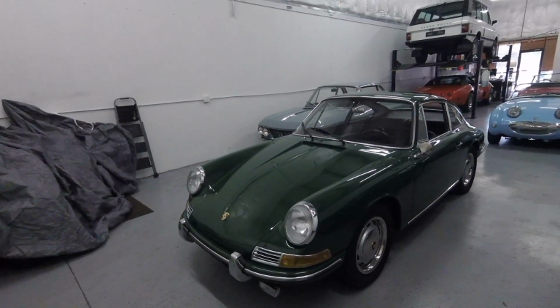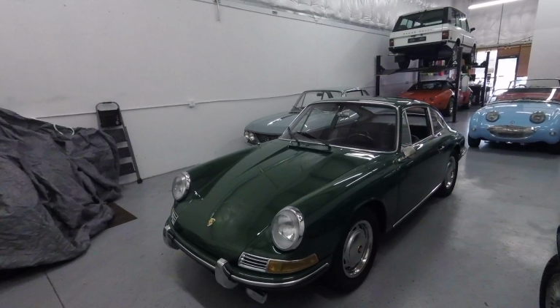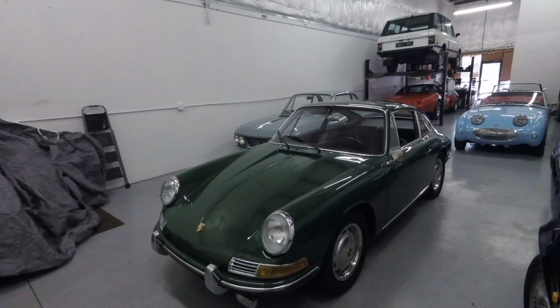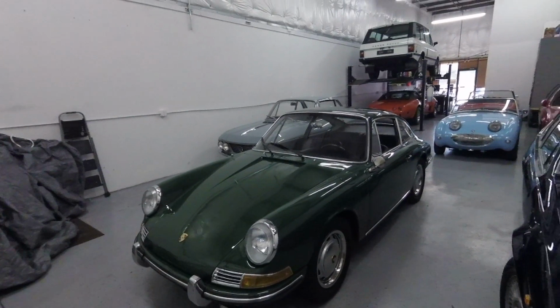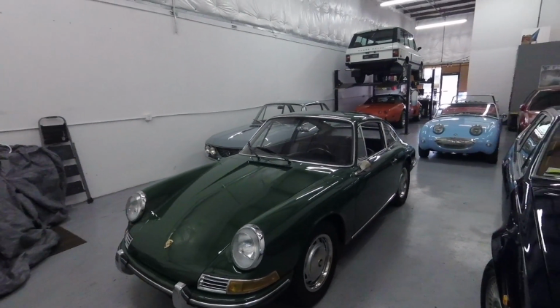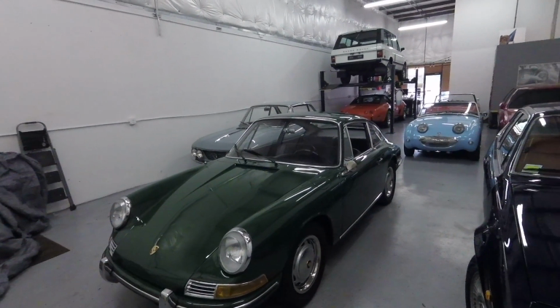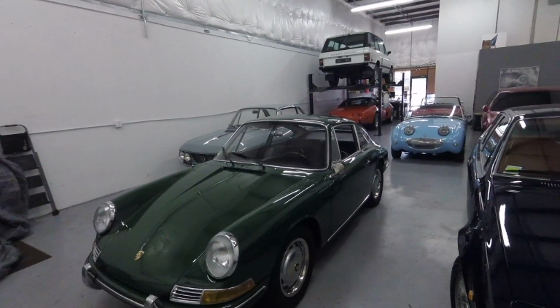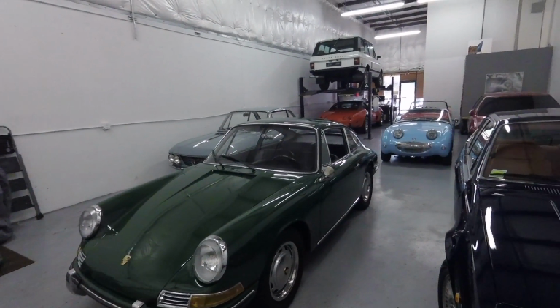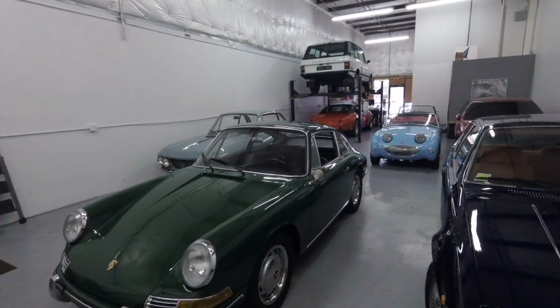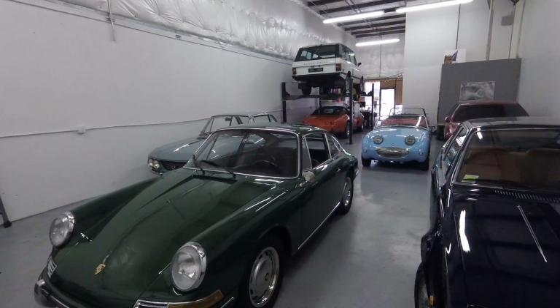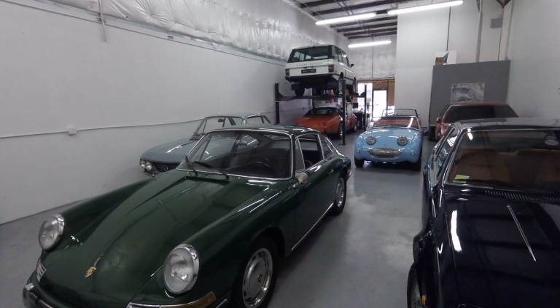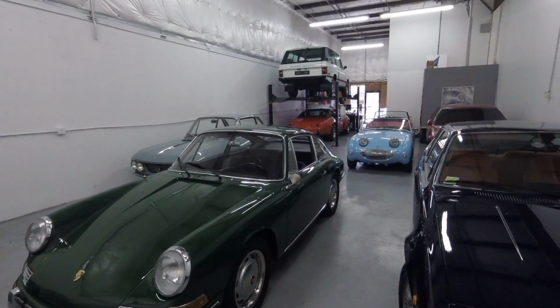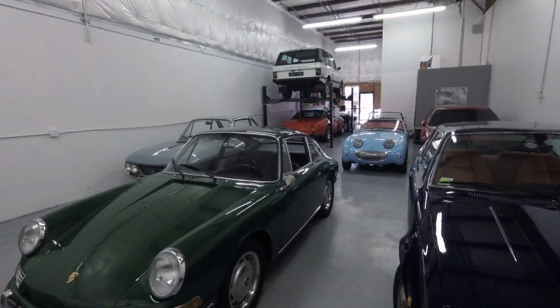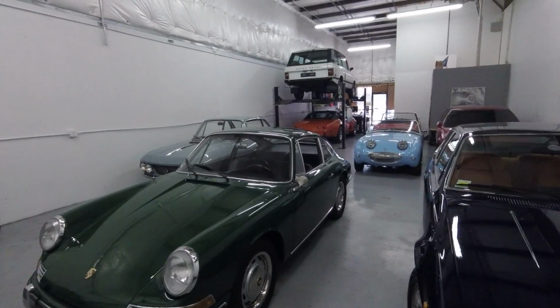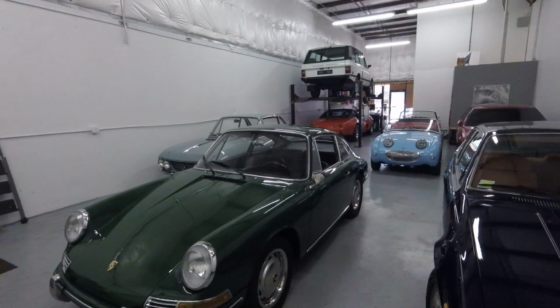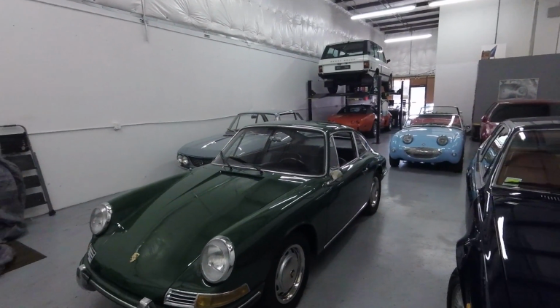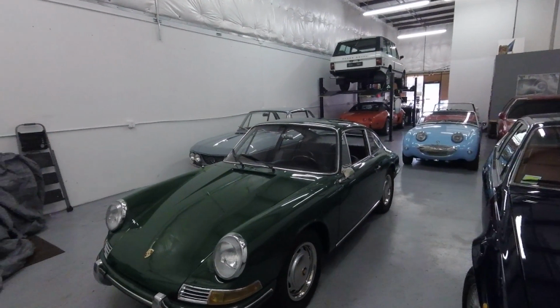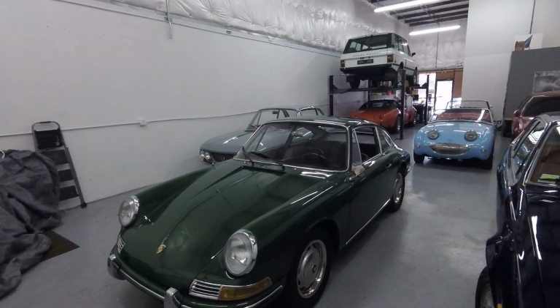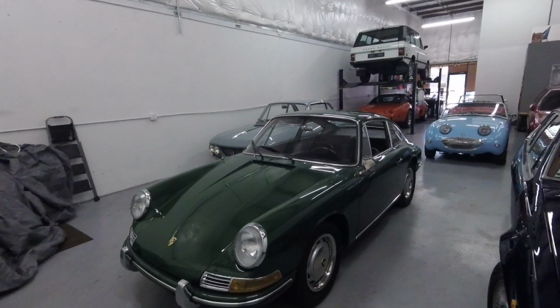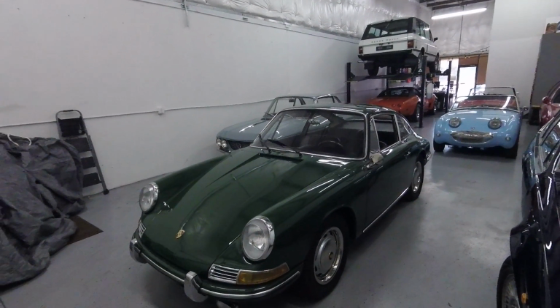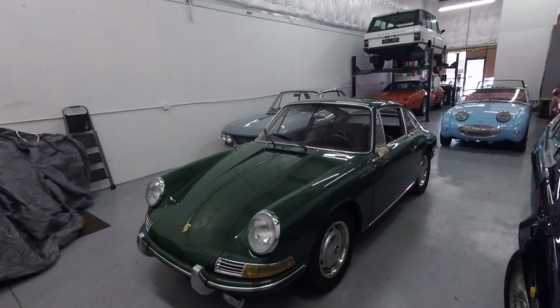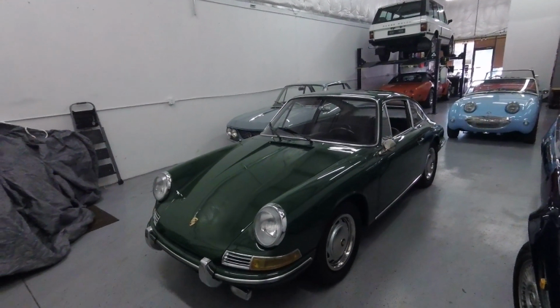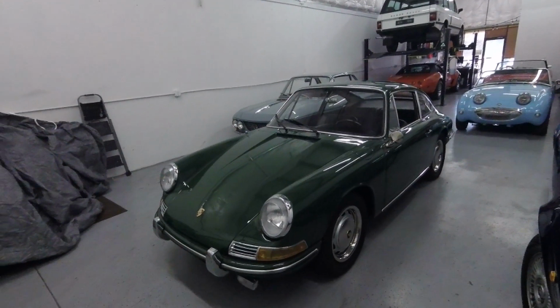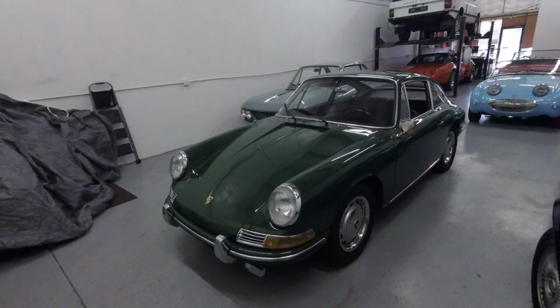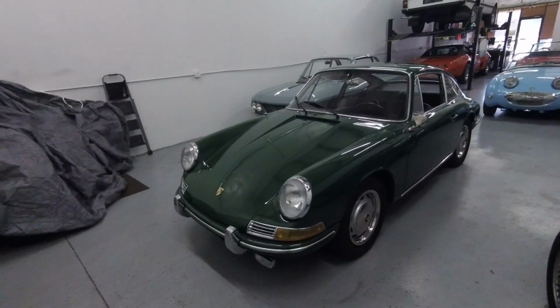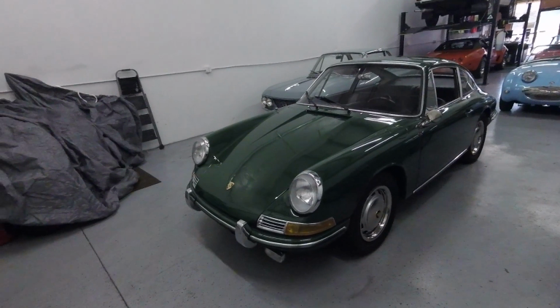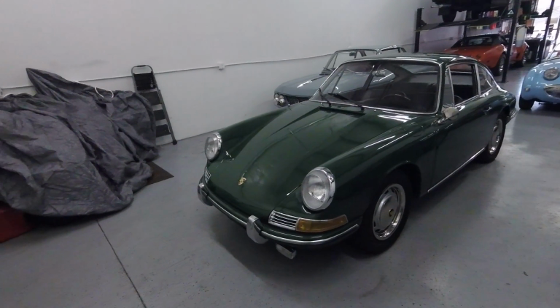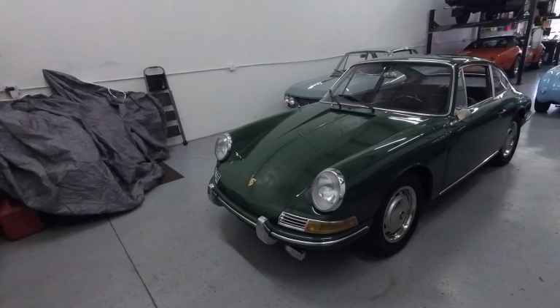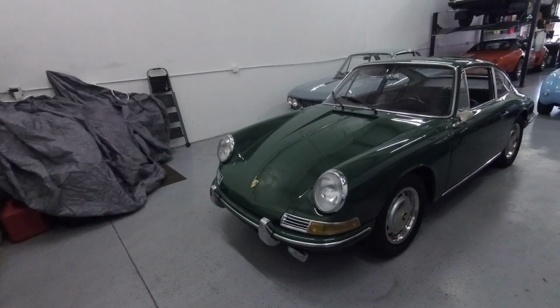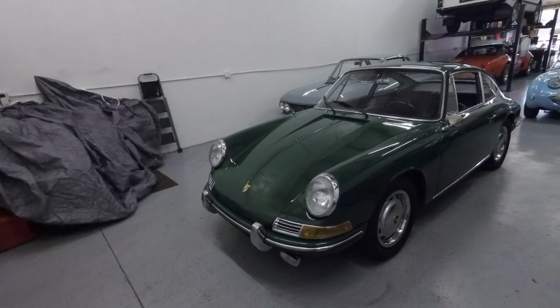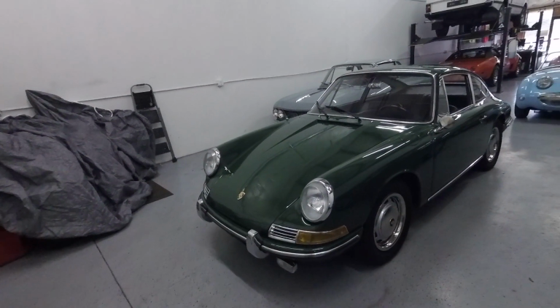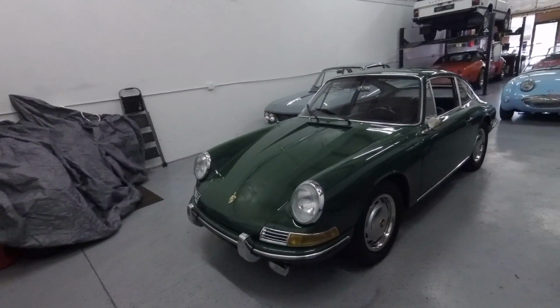What we're going to do in this video is we're going to do a walk around and talk about the general condition of the exterior. Then we'll look at the interior, under the hood, show you the engine compartment, and then we'll do what I love to do with this car, which is drive it. We'll take it for a test drive, so that's coming up soon.